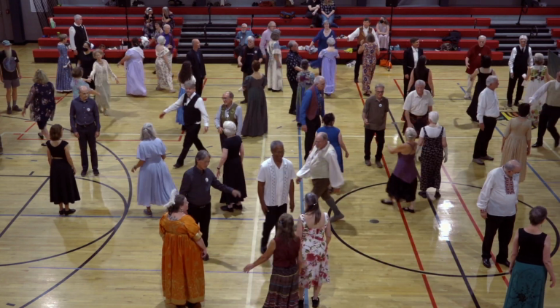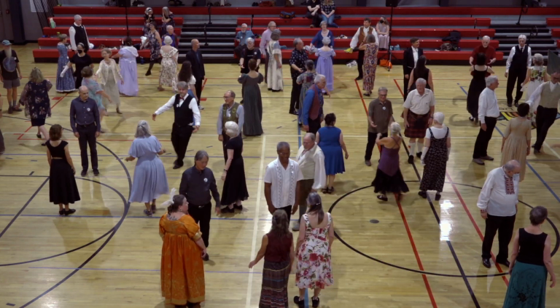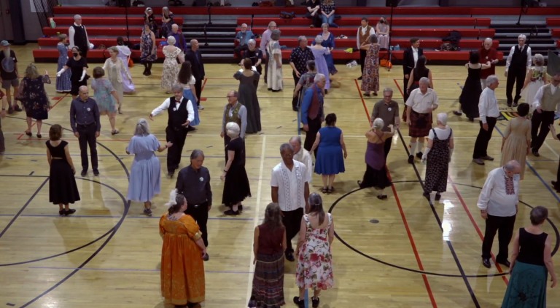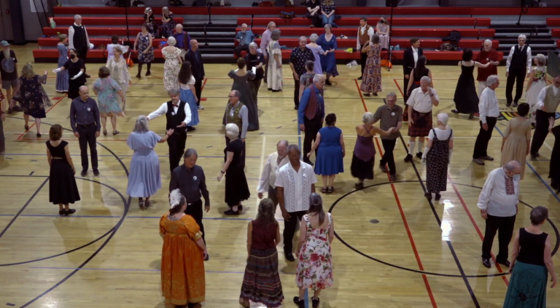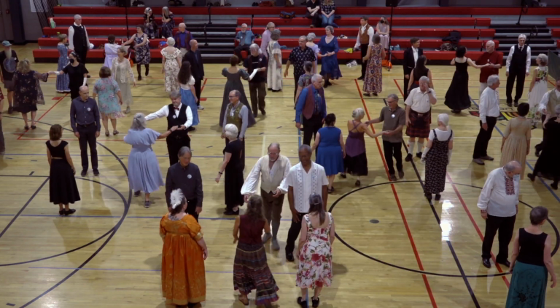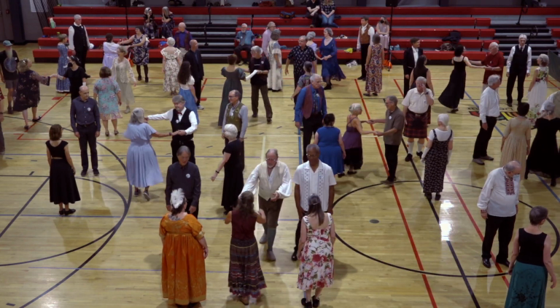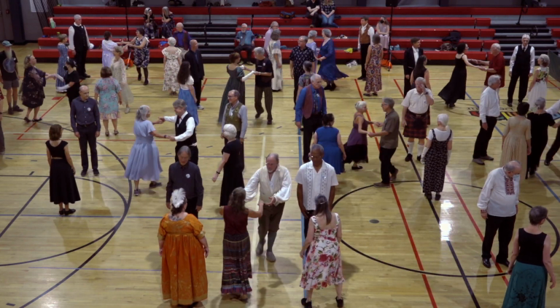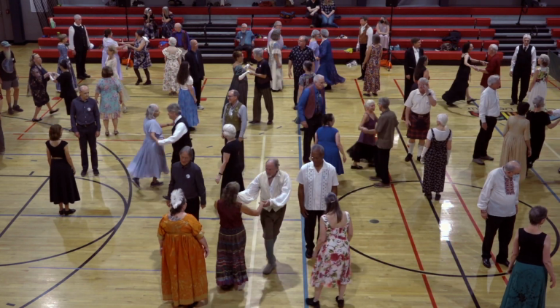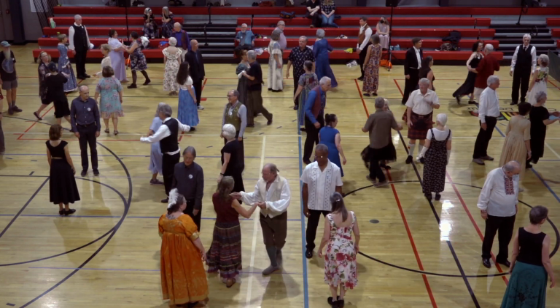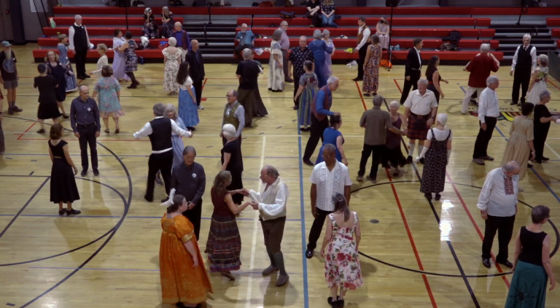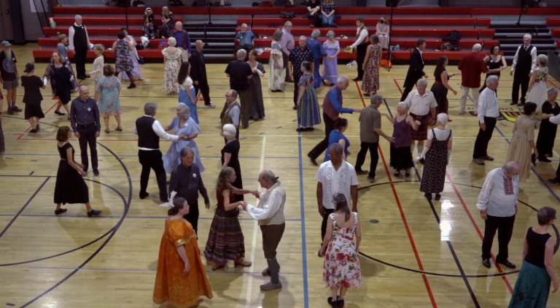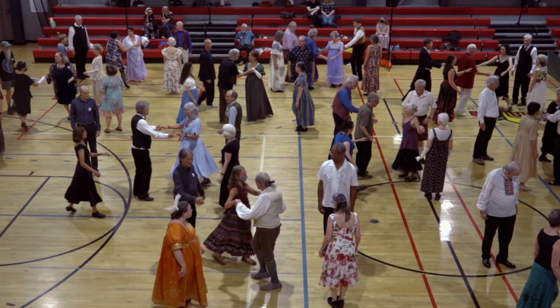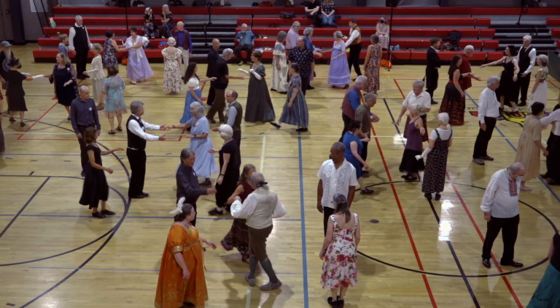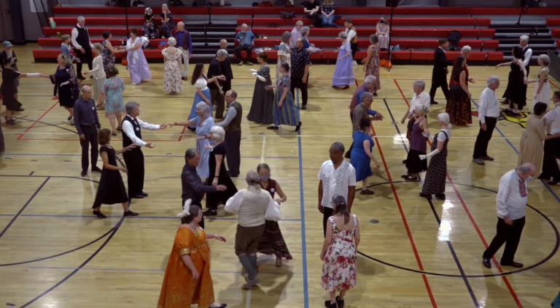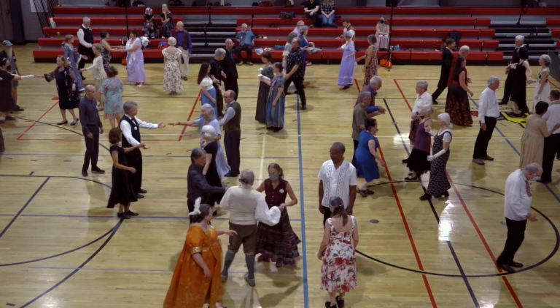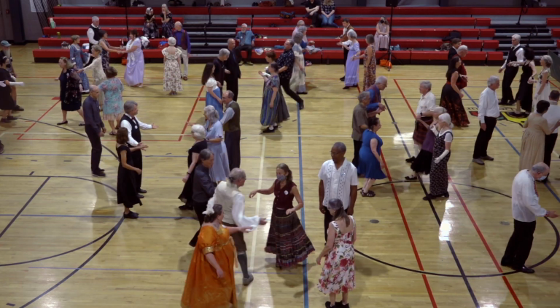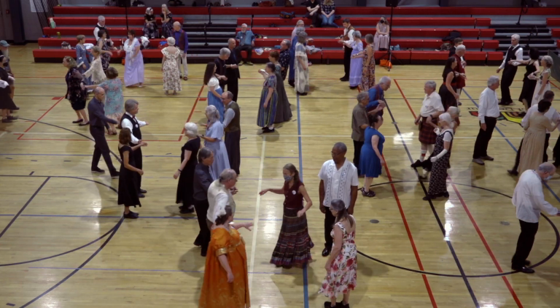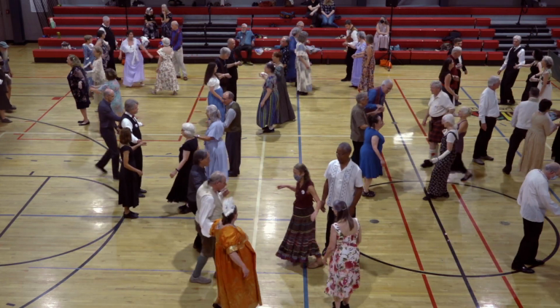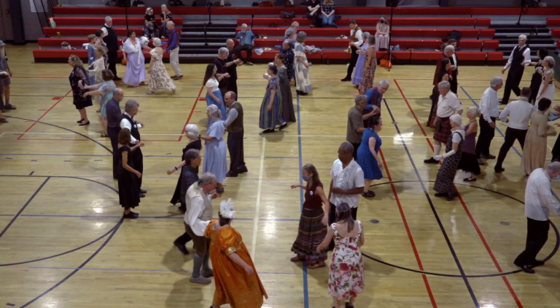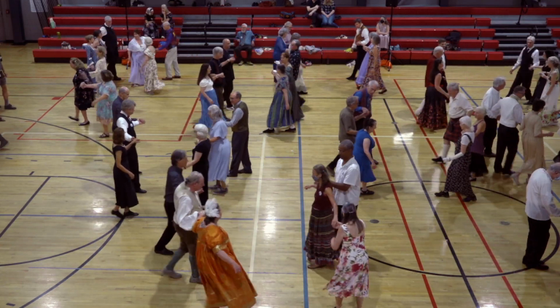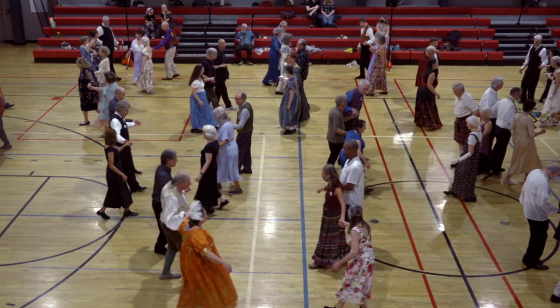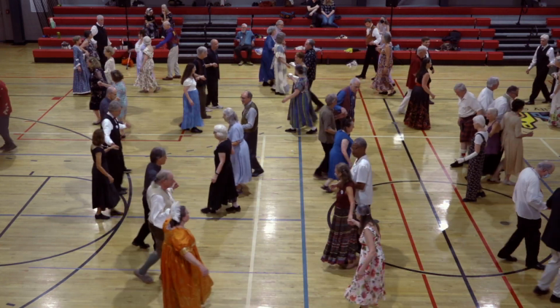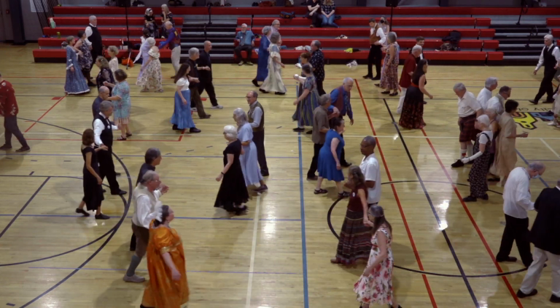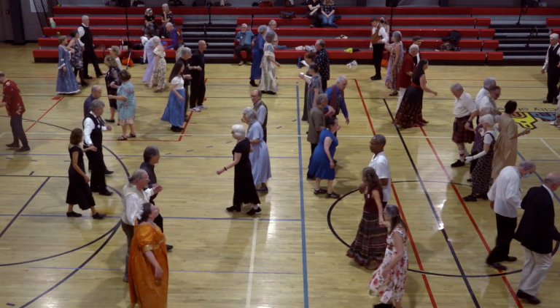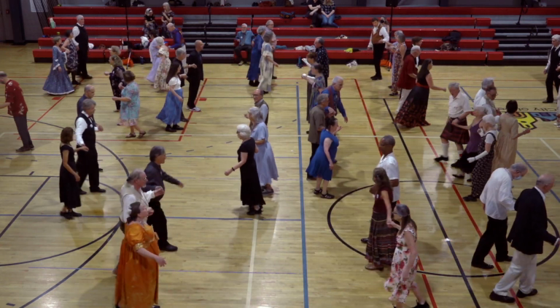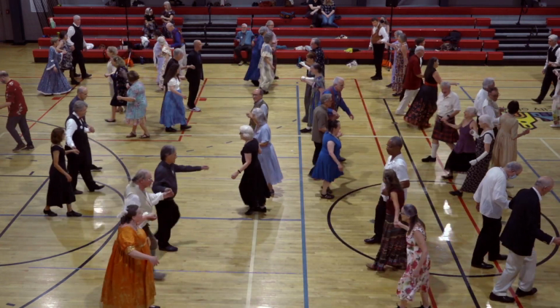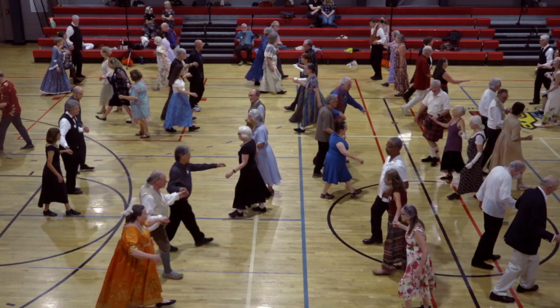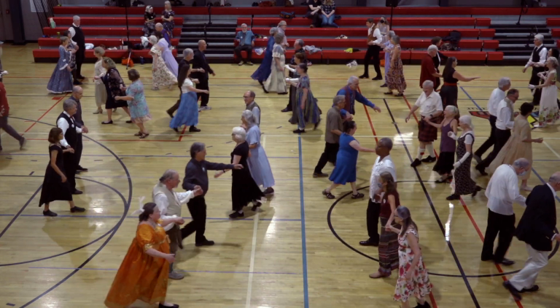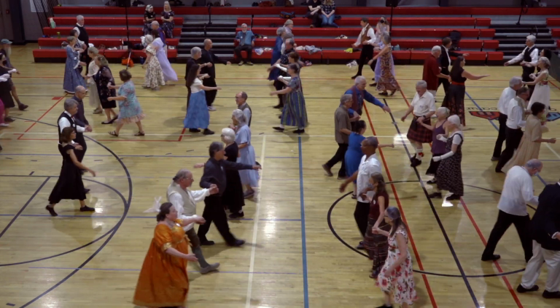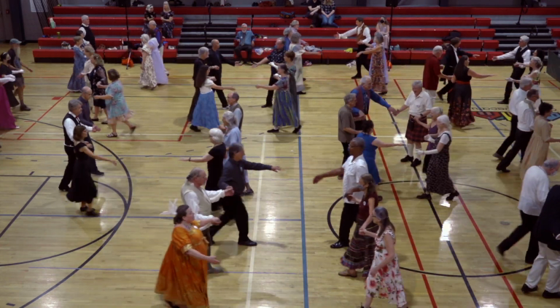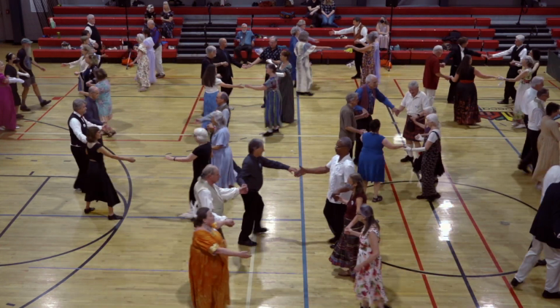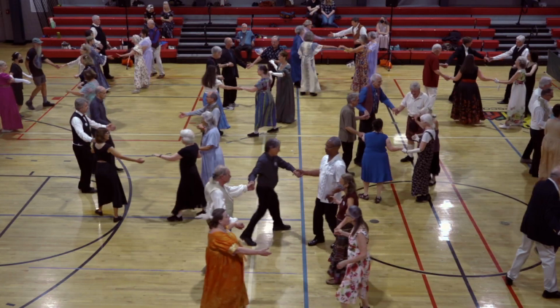Turn three-quarters around — man face up, woman face down. There's the lines, fall back. Circle left.